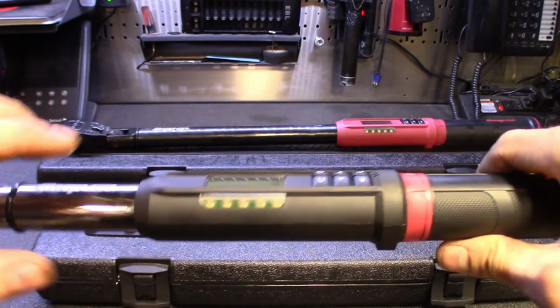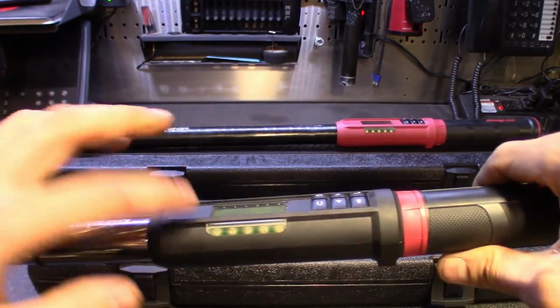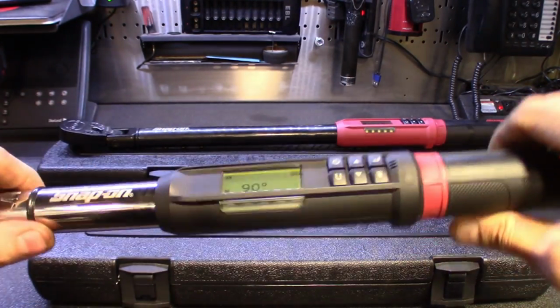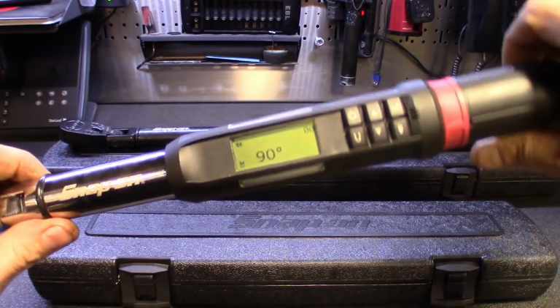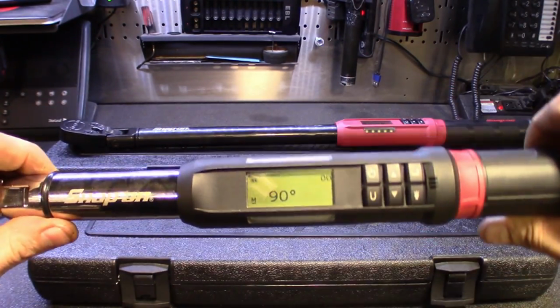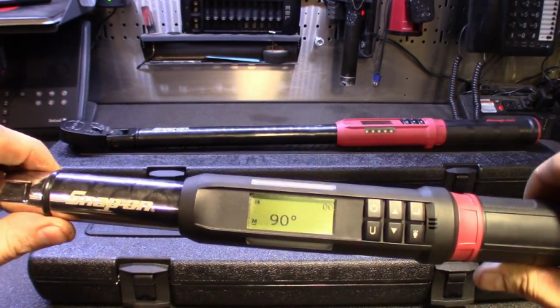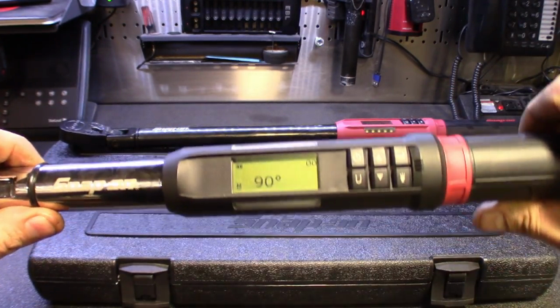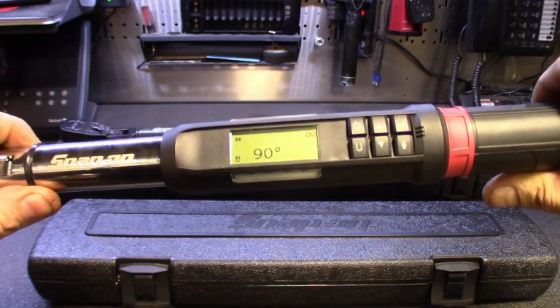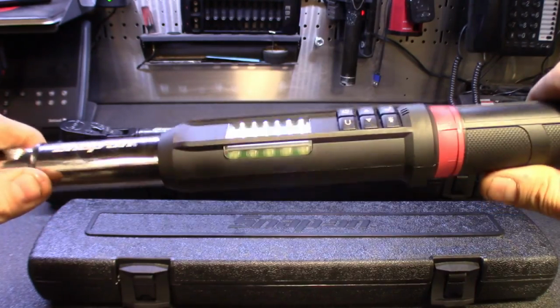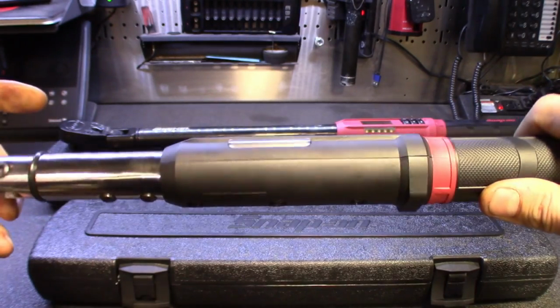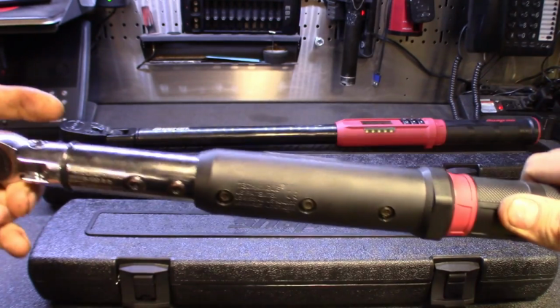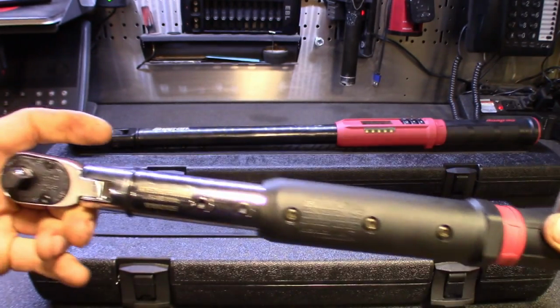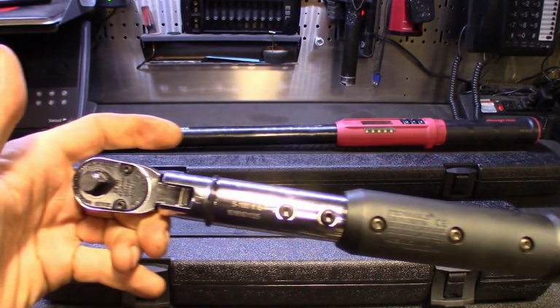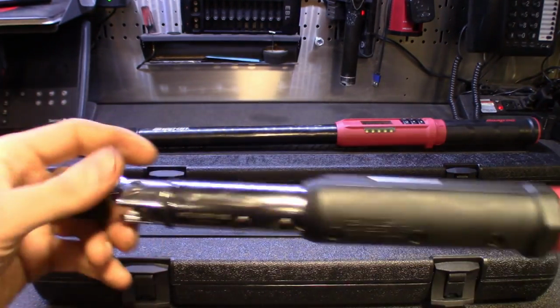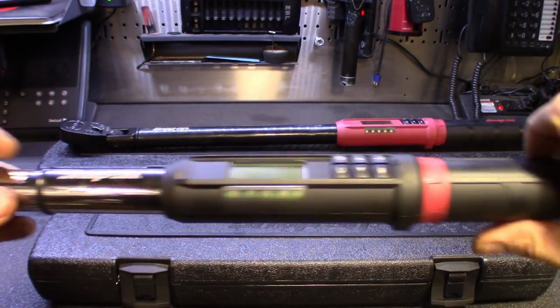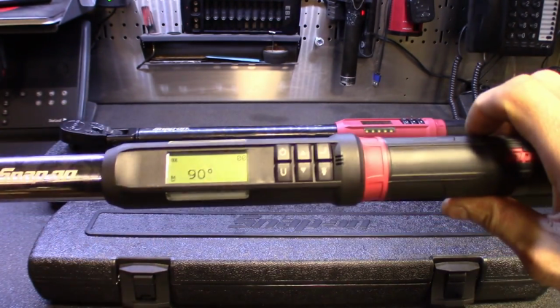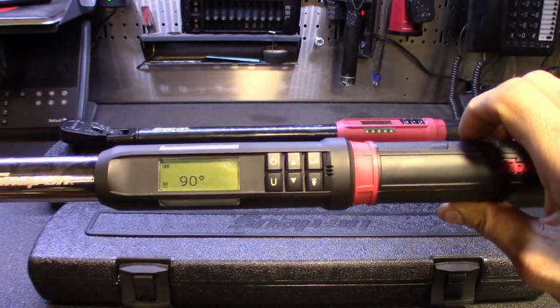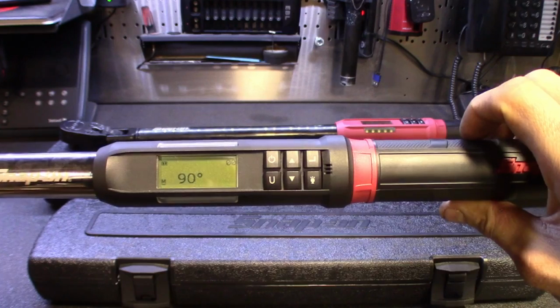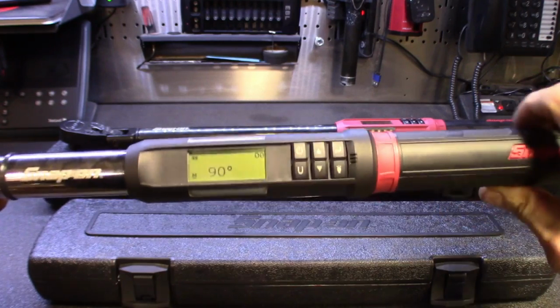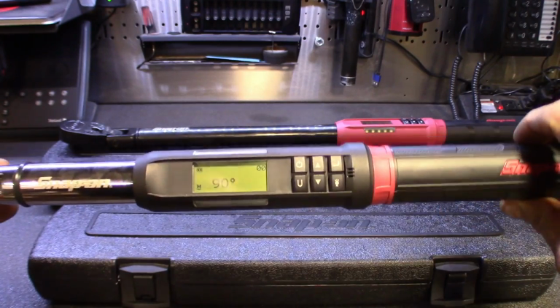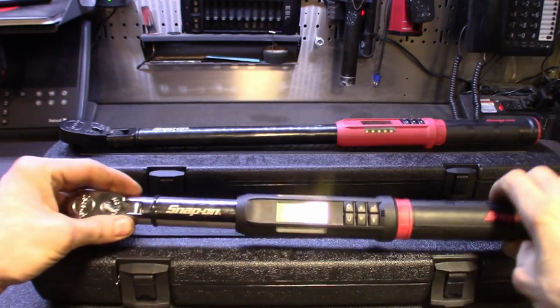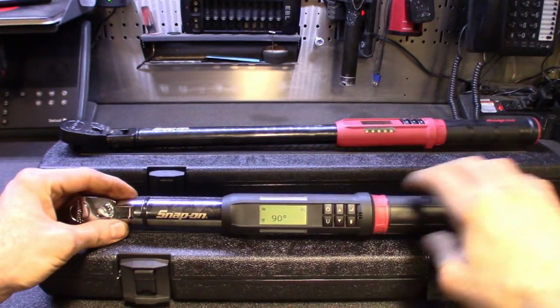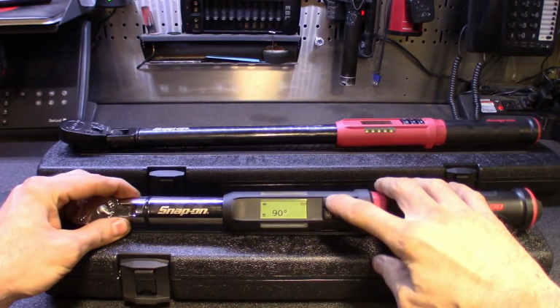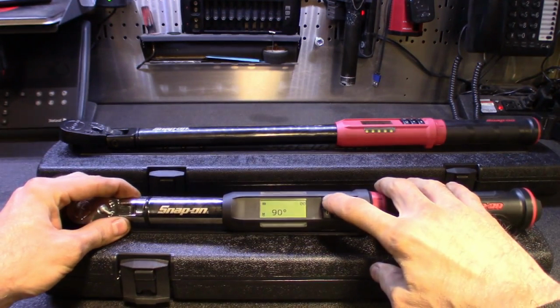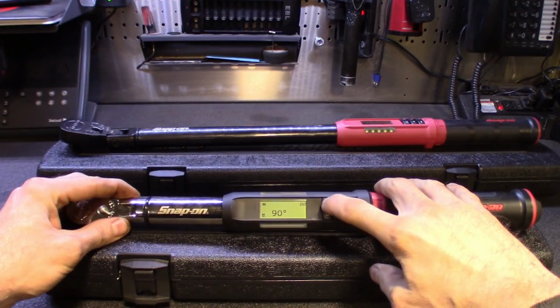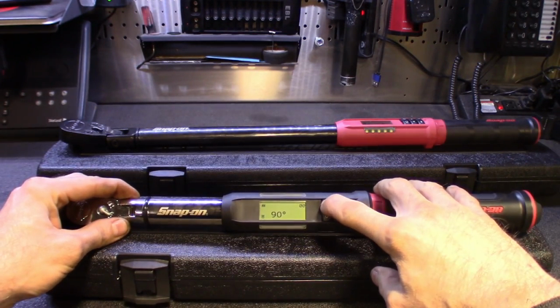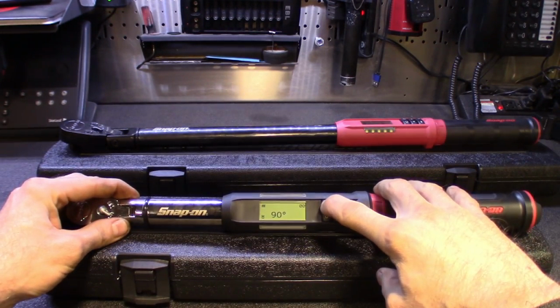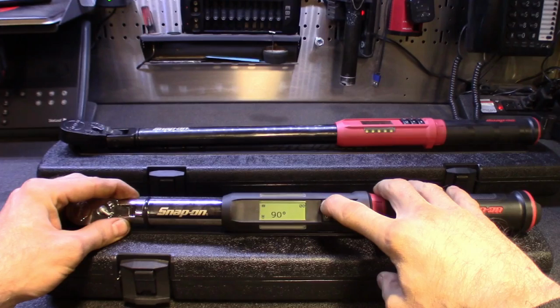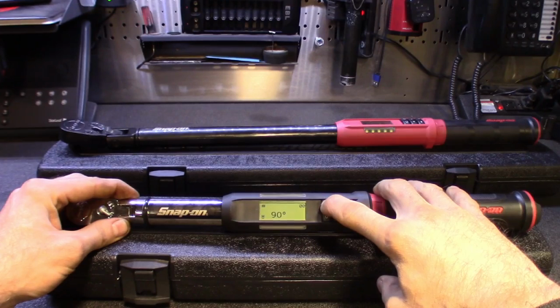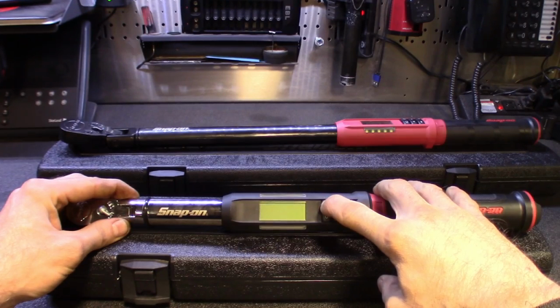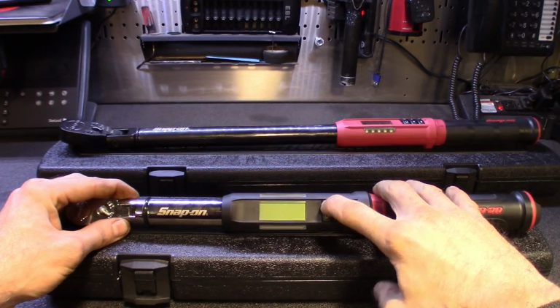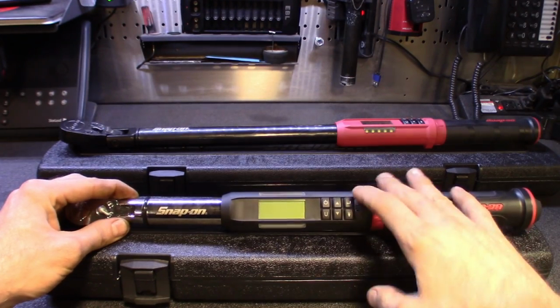The LEDs light up to let you know you're getting close to the spec, close to your target. Some great tools. To turn it off, you just hold the power button and it shuts off.